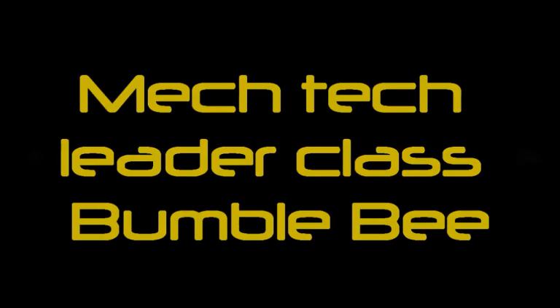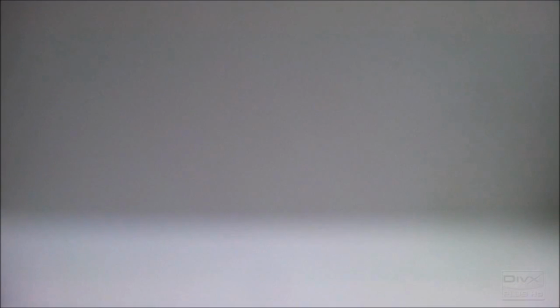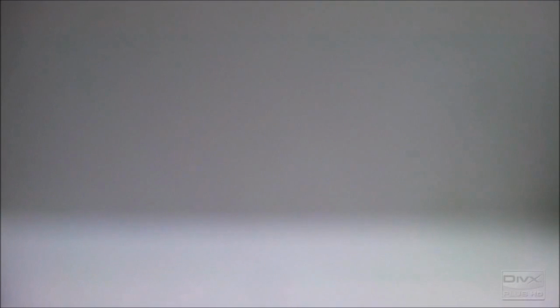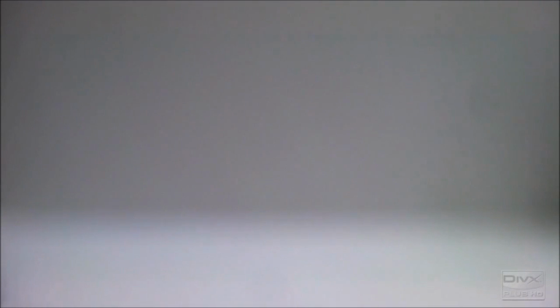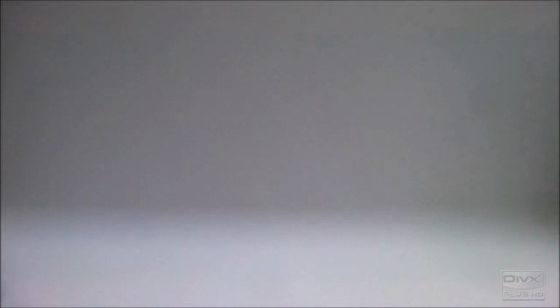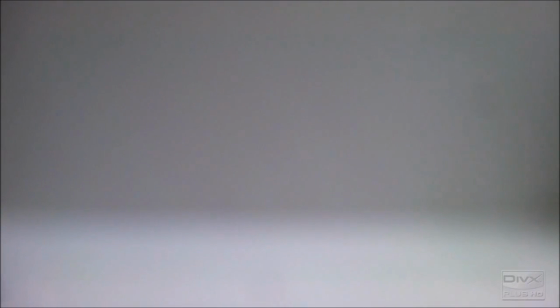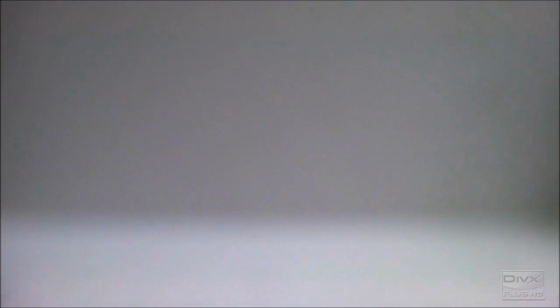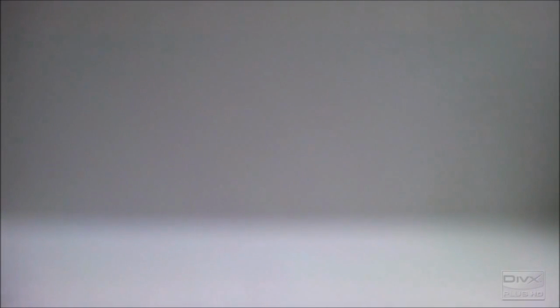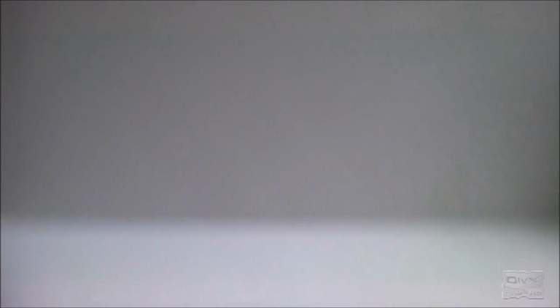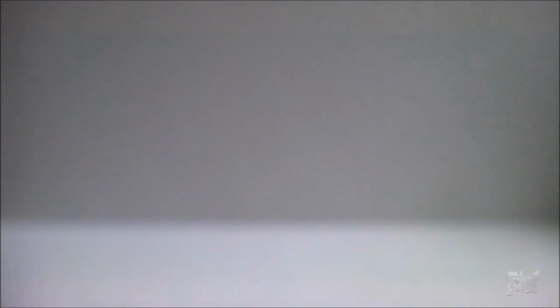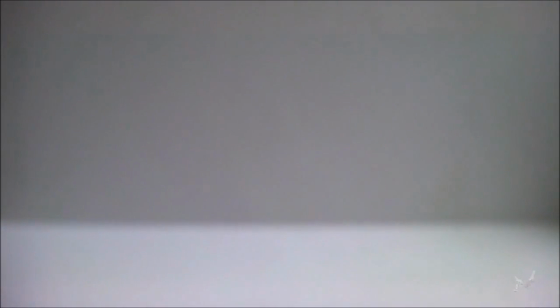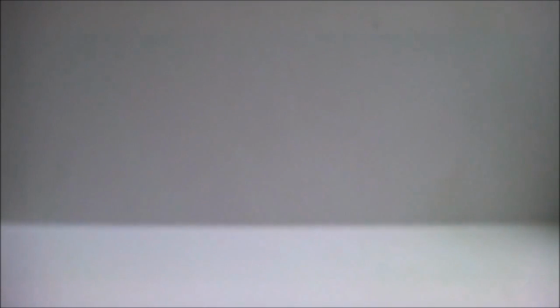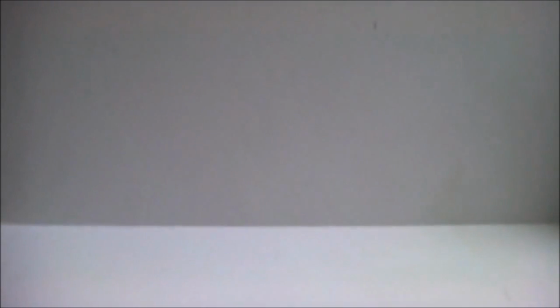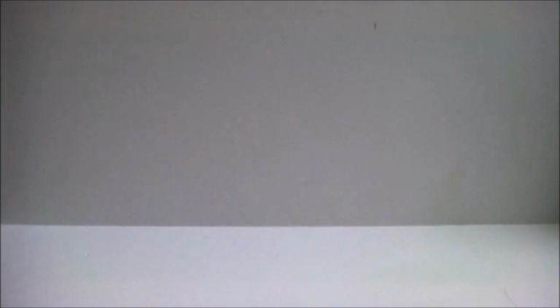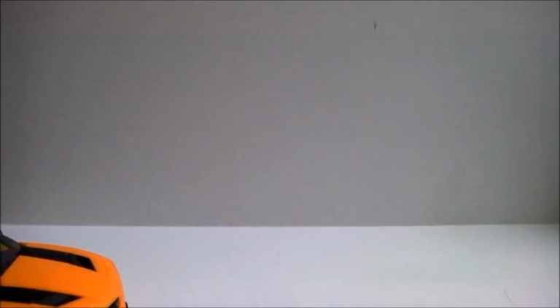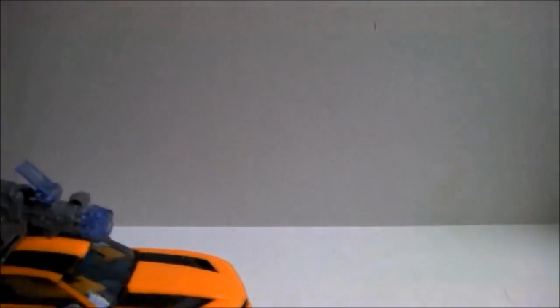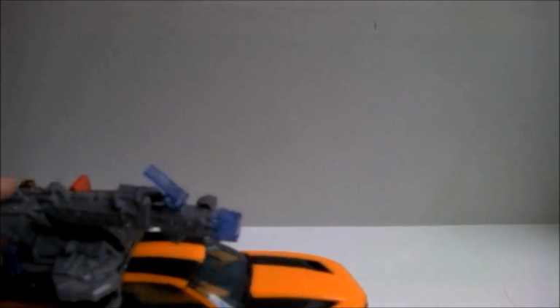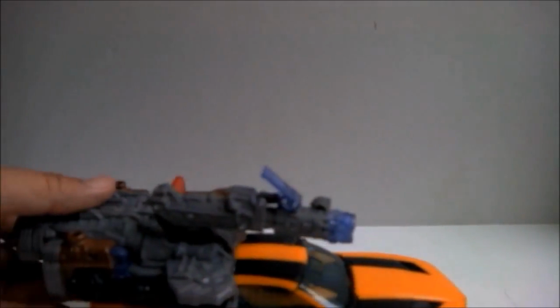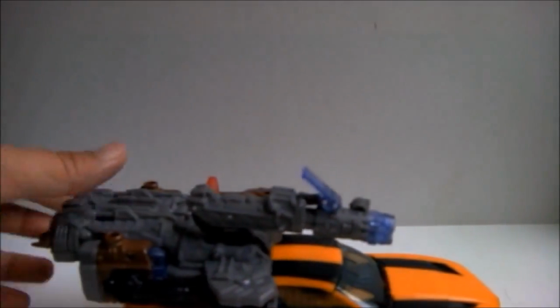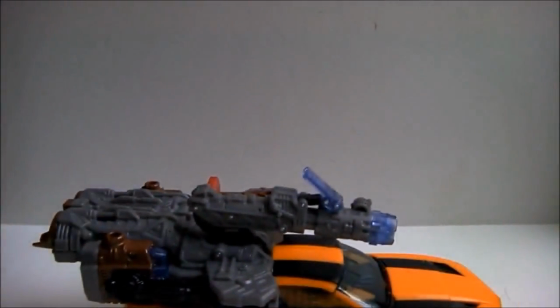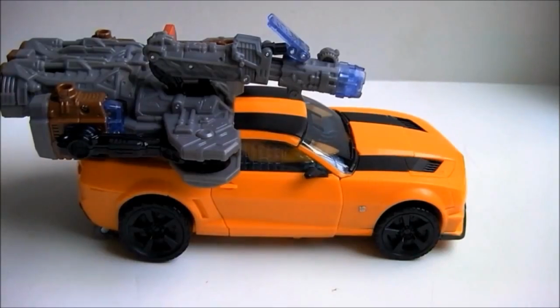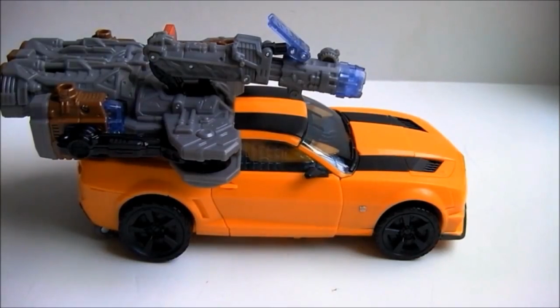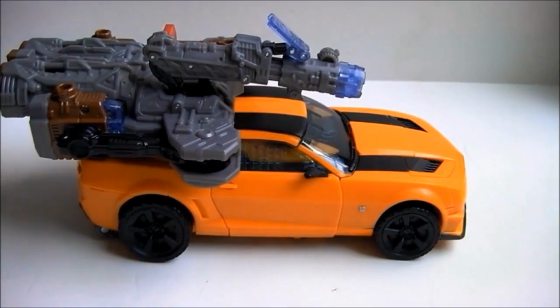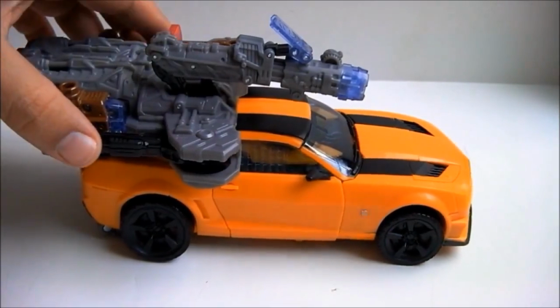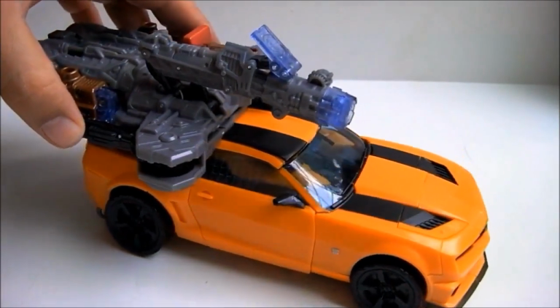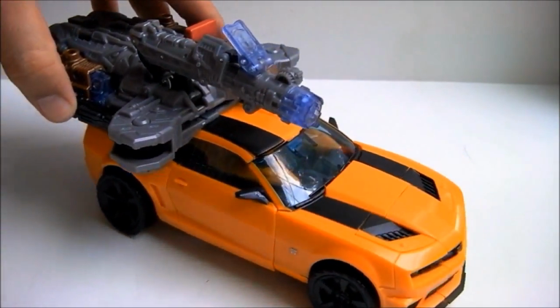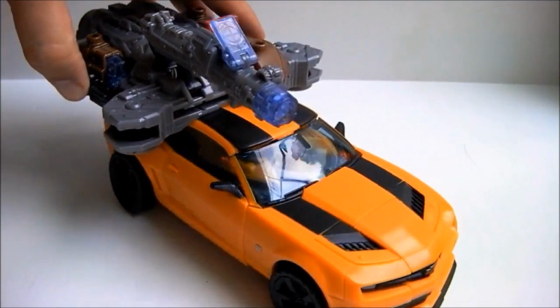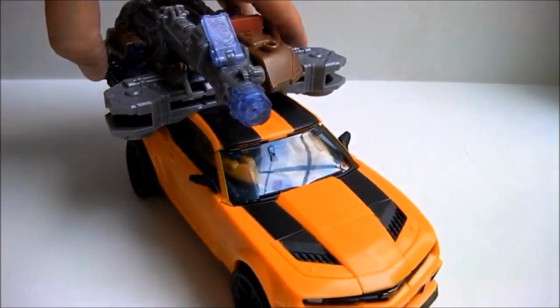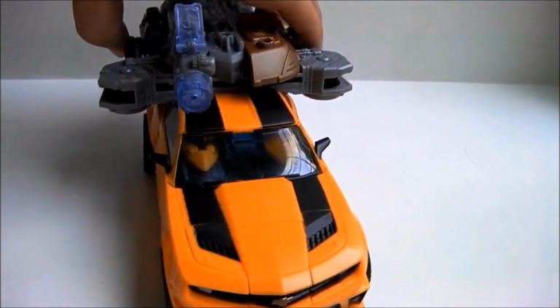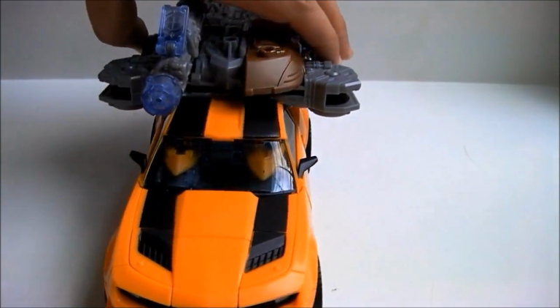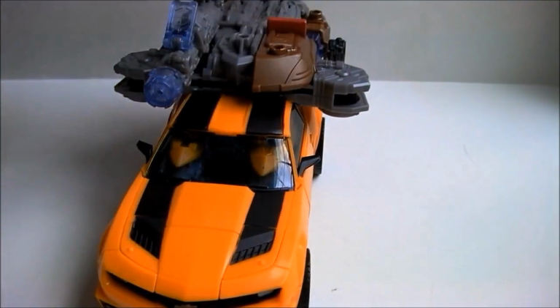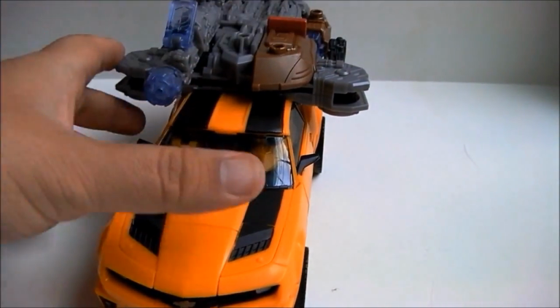Greetings and welcome to Review Time. I am your host Islip — well, his computer anyway. Today's review will be on Transformers: Dark of the Moon Mech Tech Bumblebee.